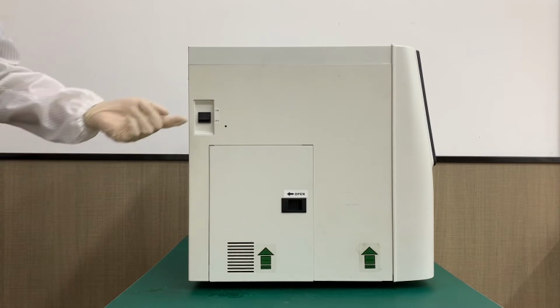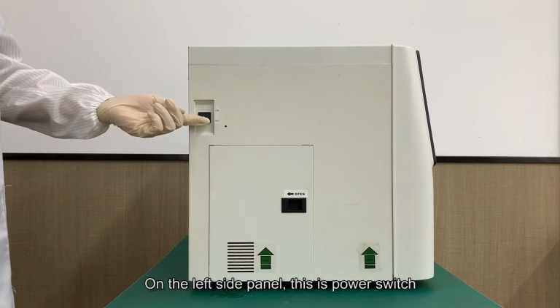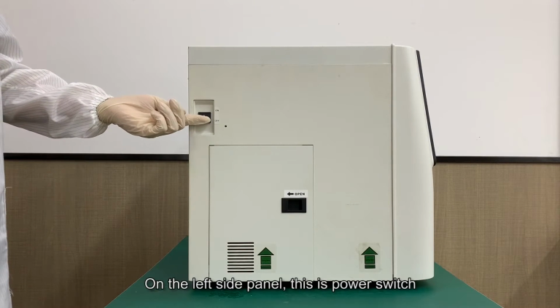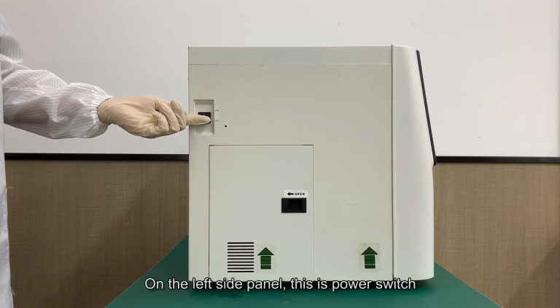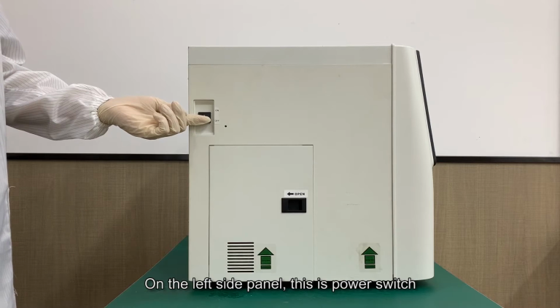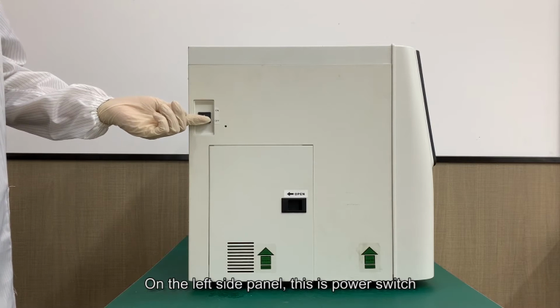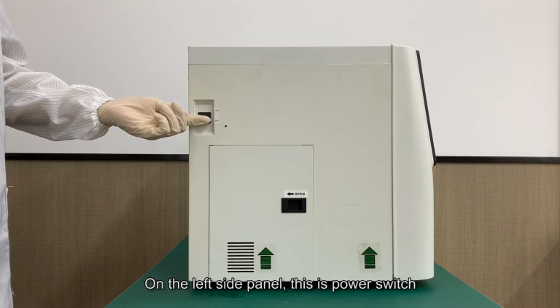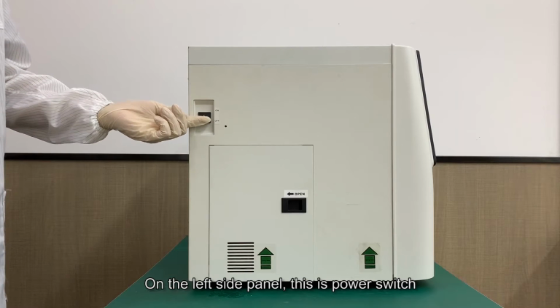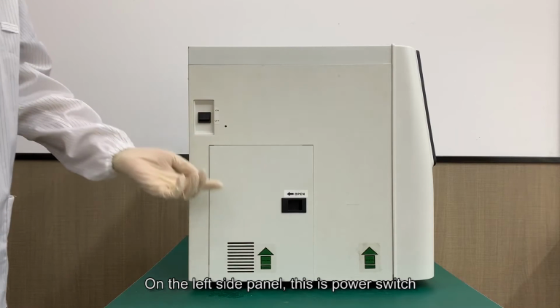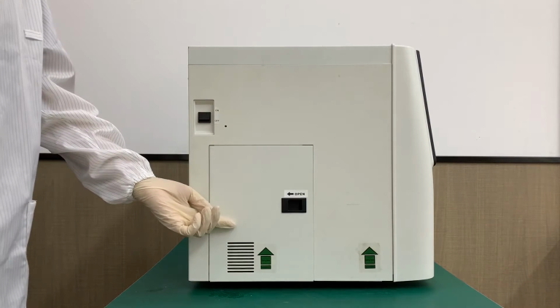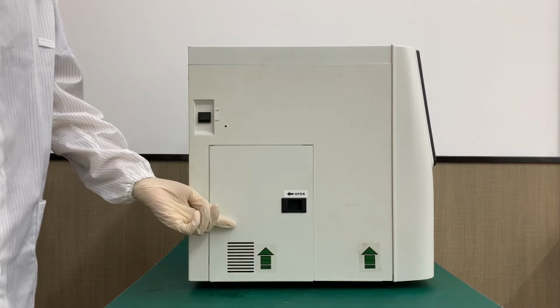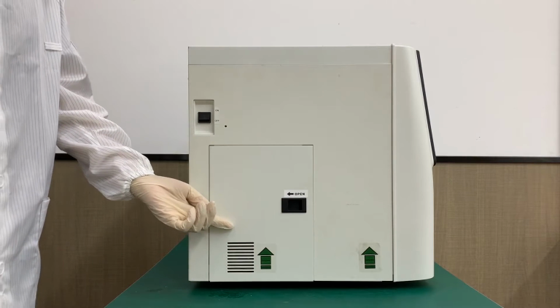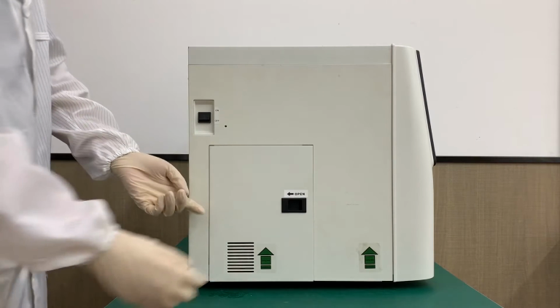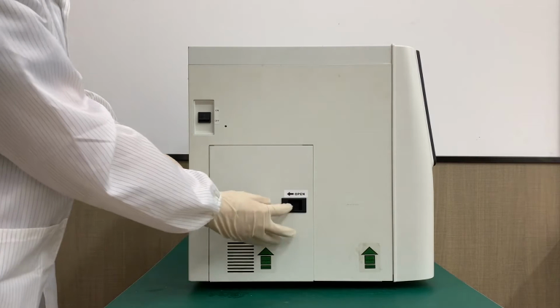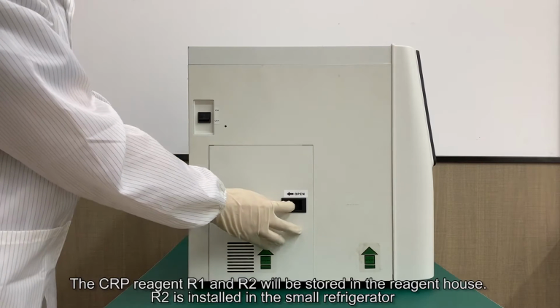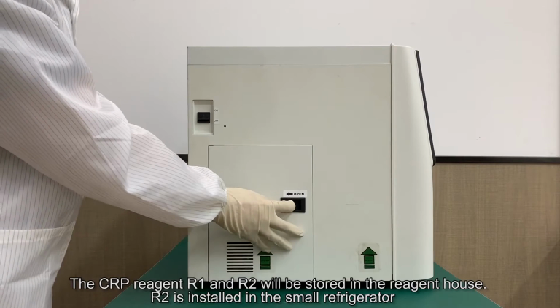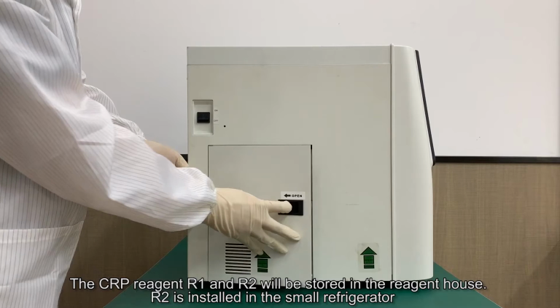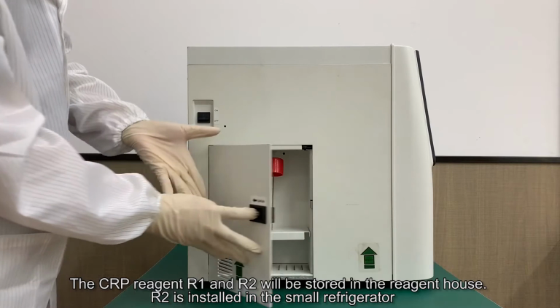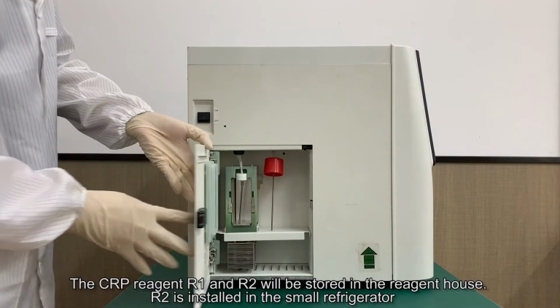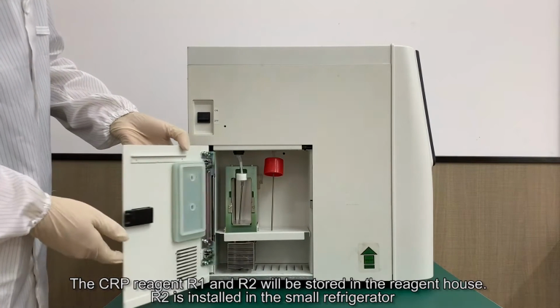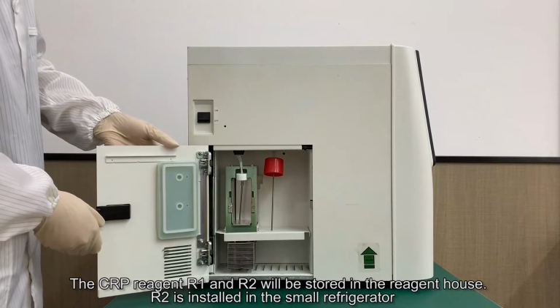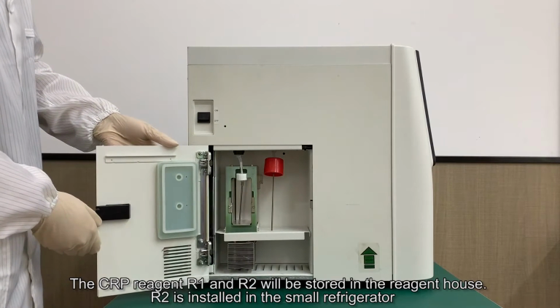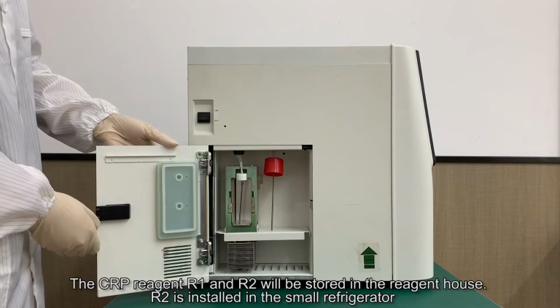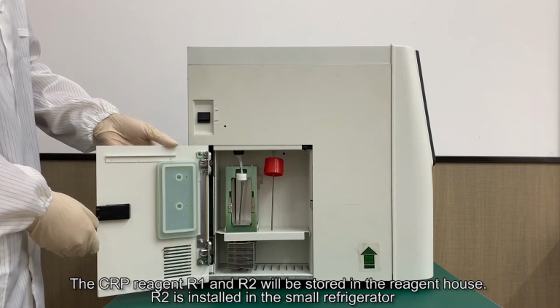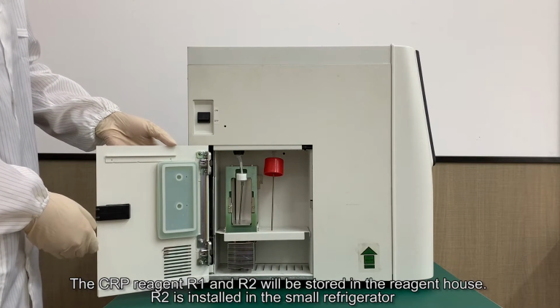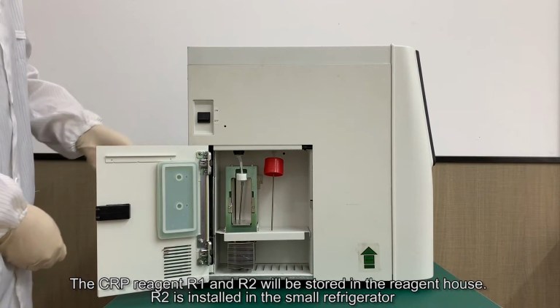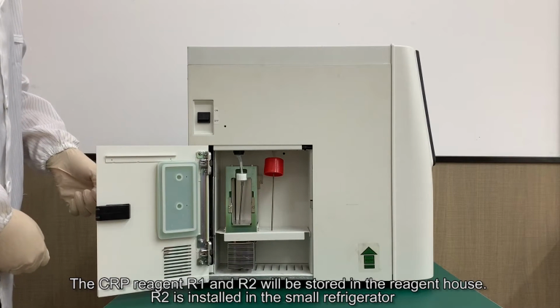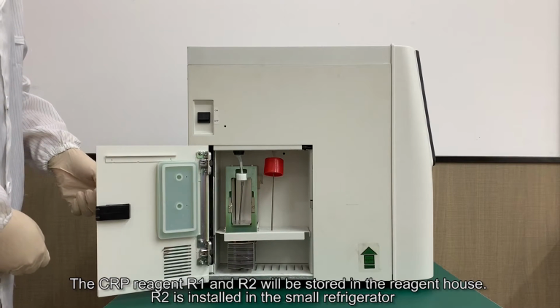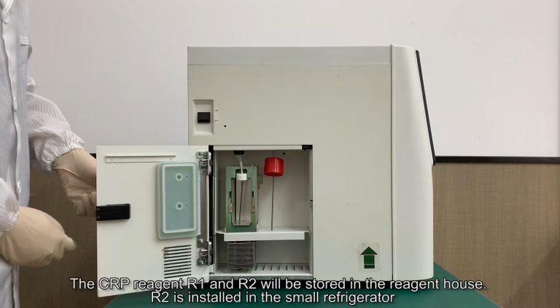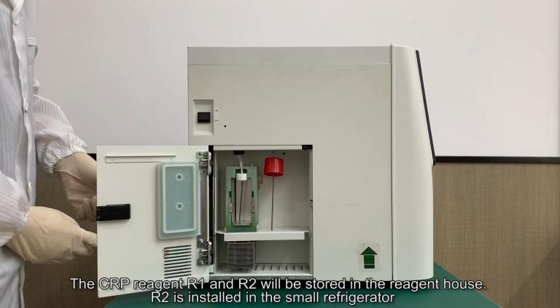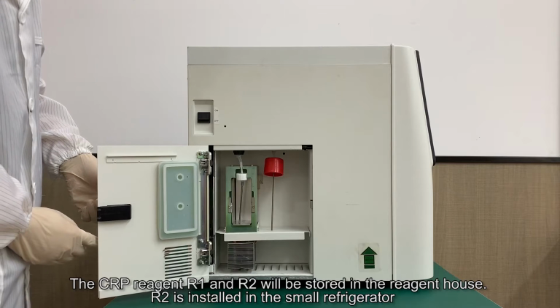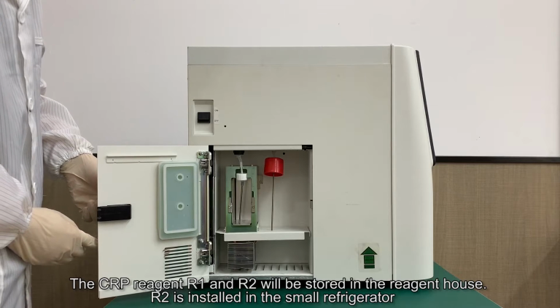On the left side panel, this is the power switch. The CRP reagent R1 and R2 will be stored in the reagent house. R2 is installed in the small refrigerator.